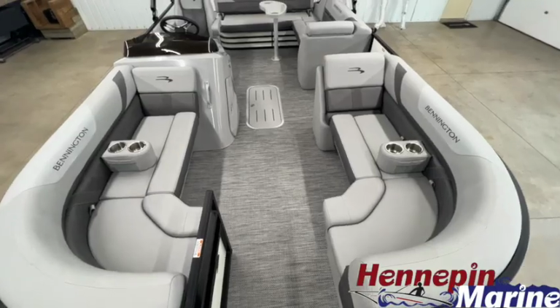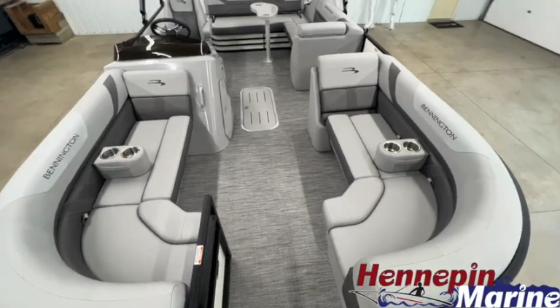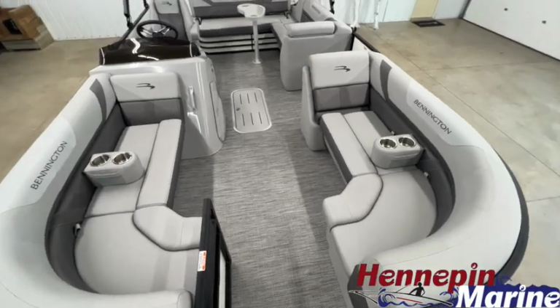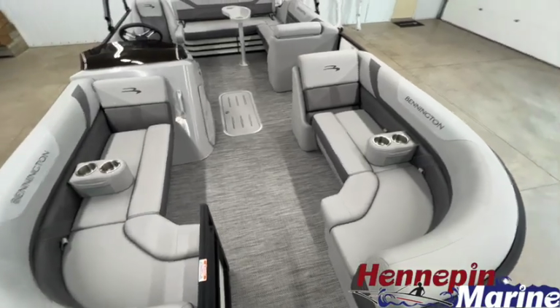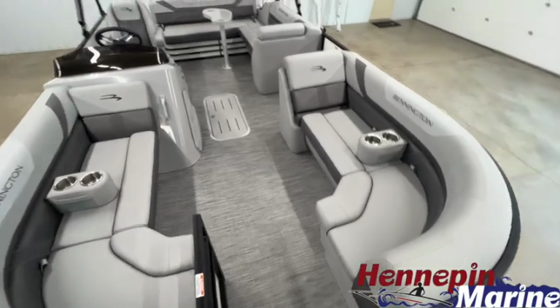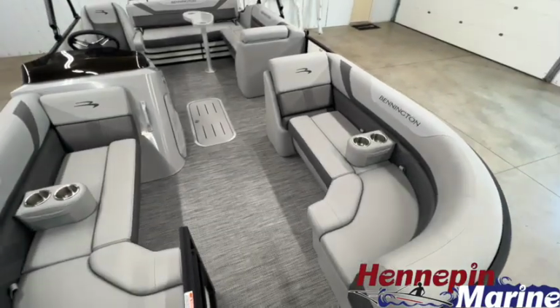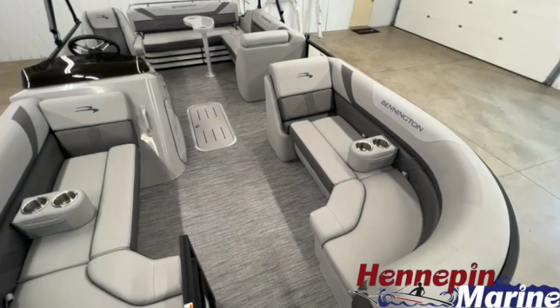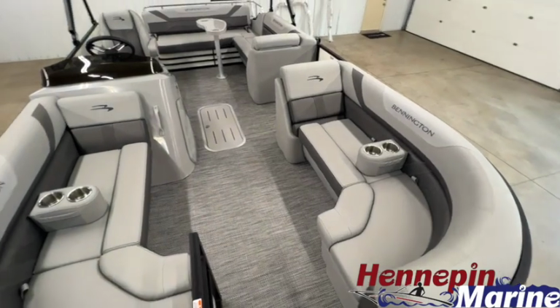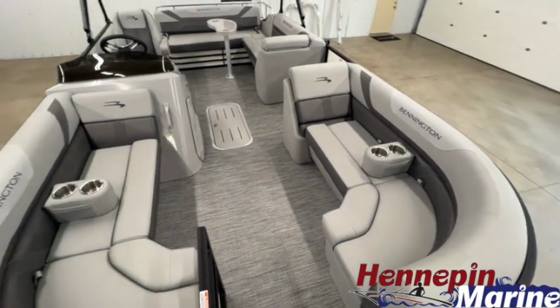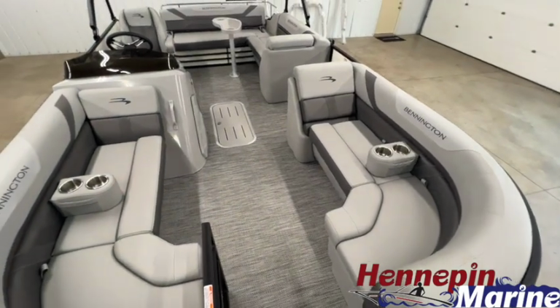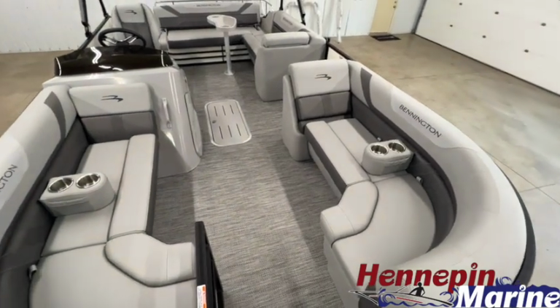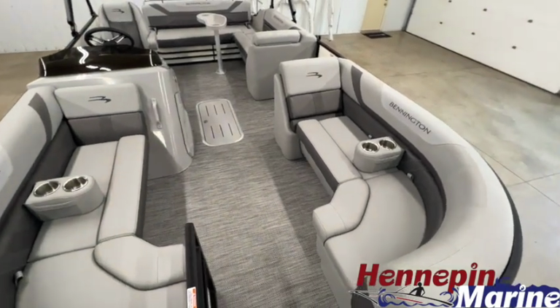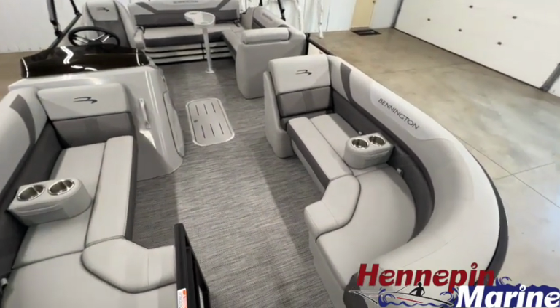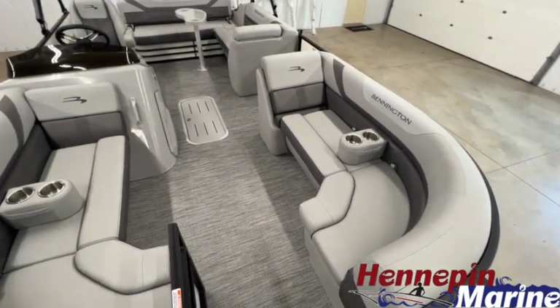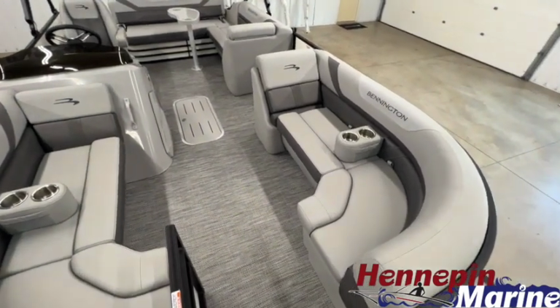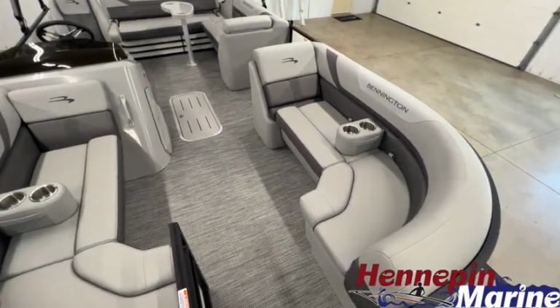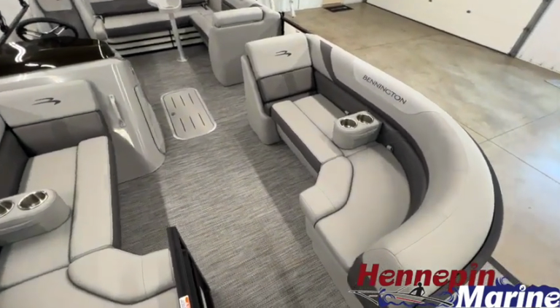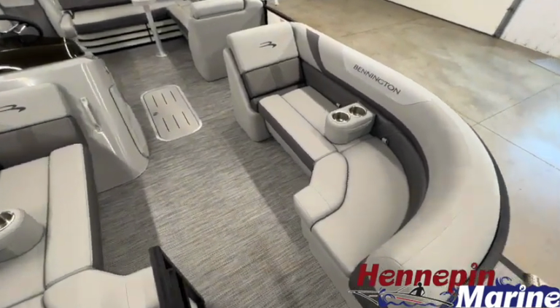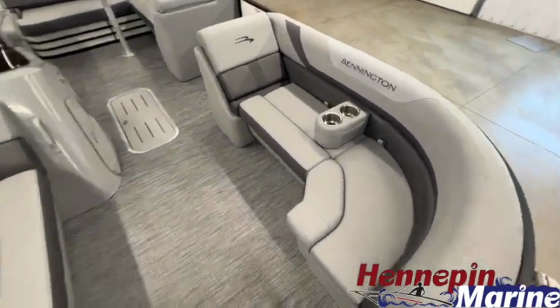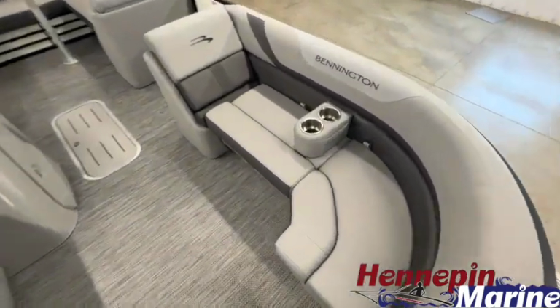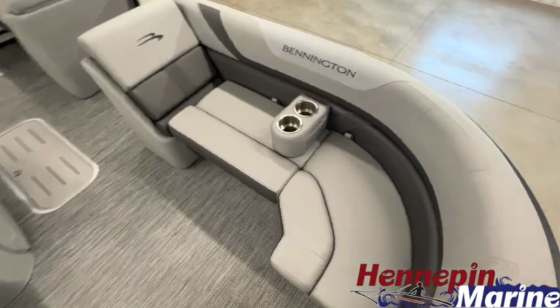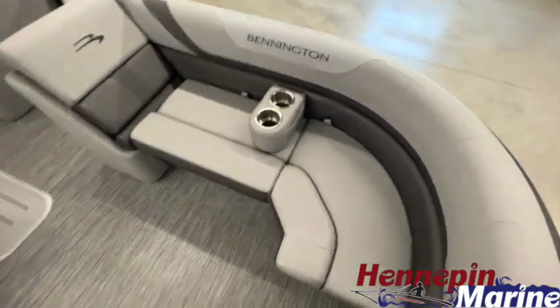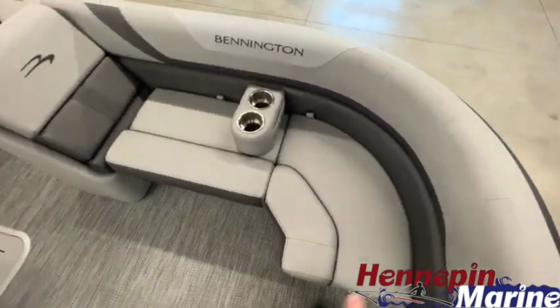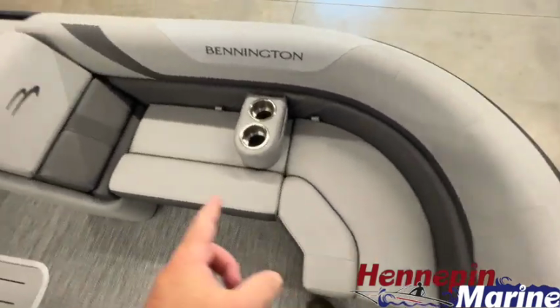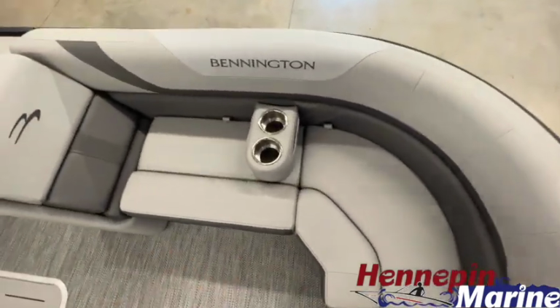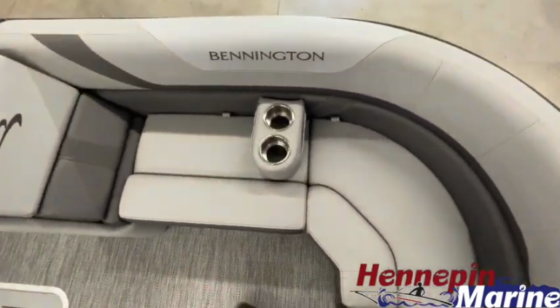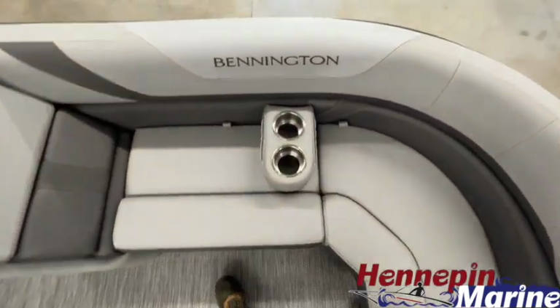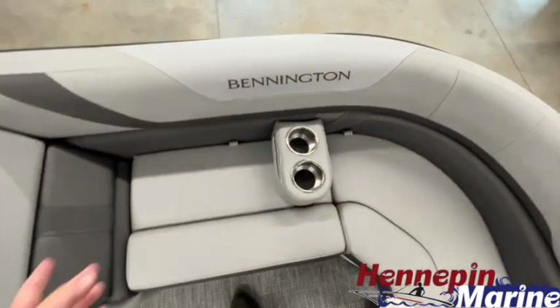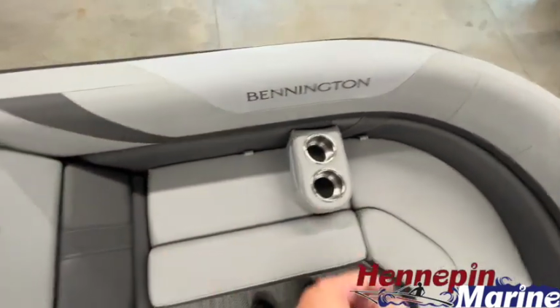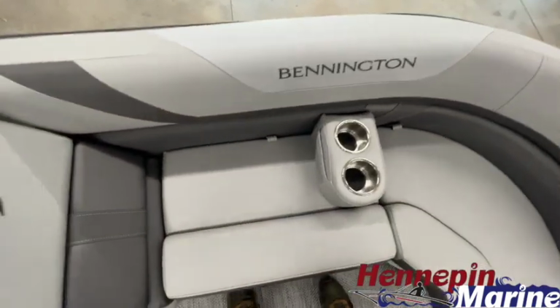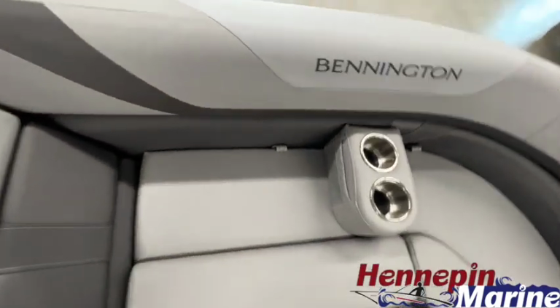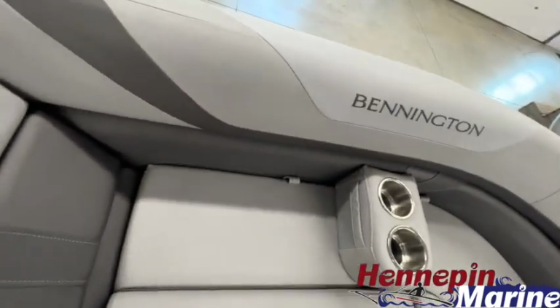Welcome aboard. Here at the bow you'll find dual chaise lounges on both sides. These are very comfortable seats with a bunch of storage underneath them. All these compartments open up and it's full access storage that goes all the way through.